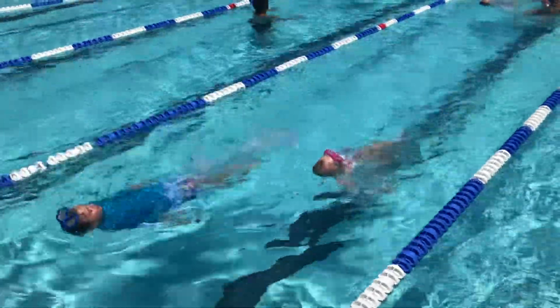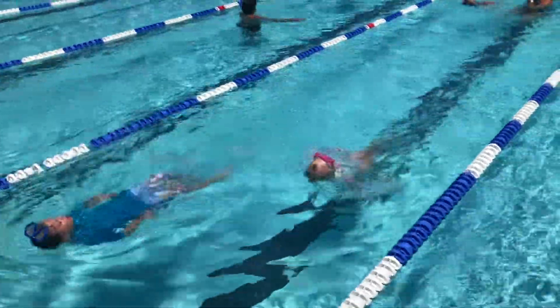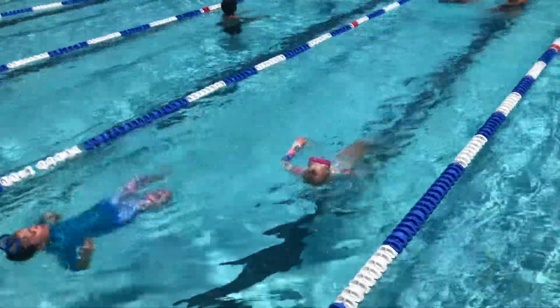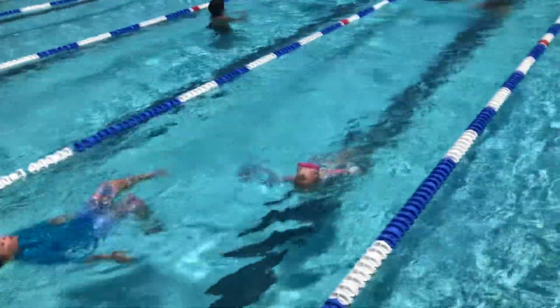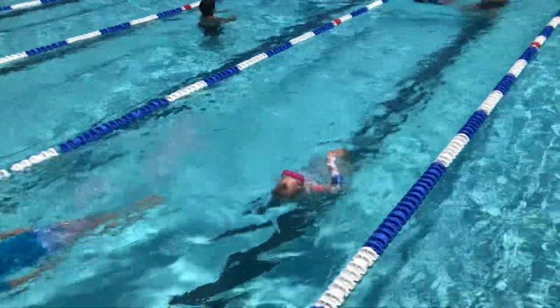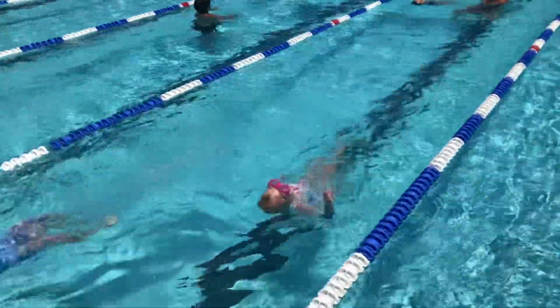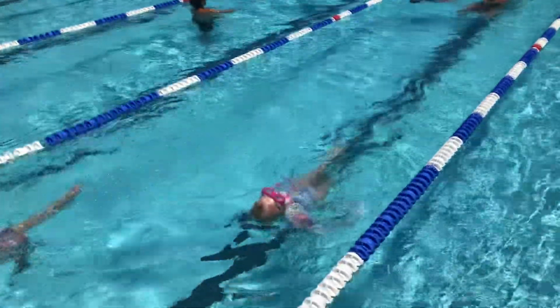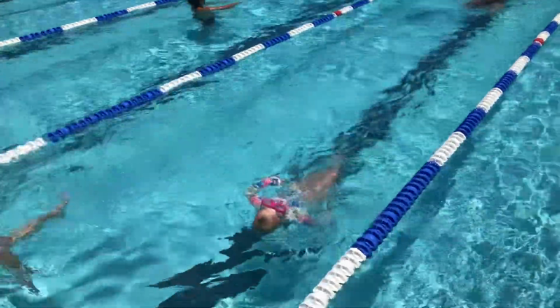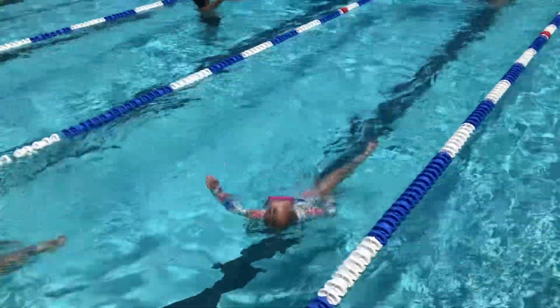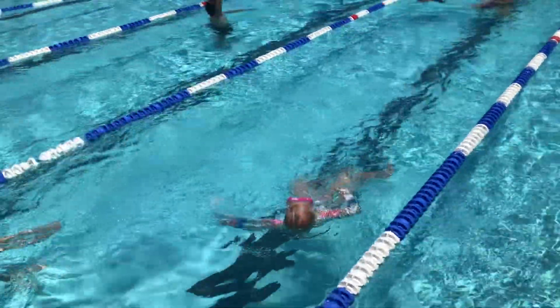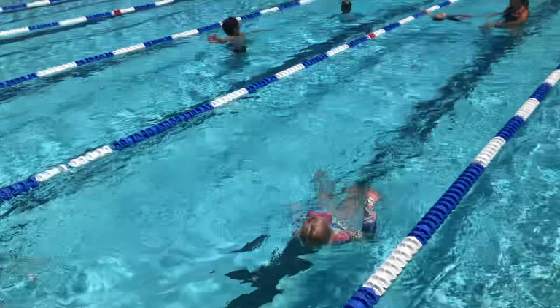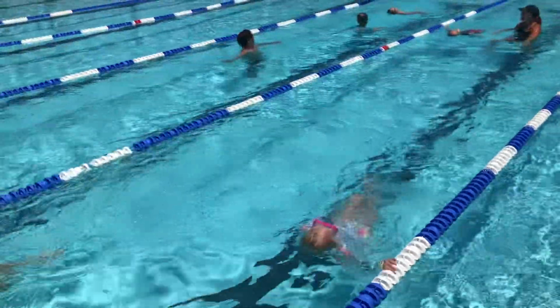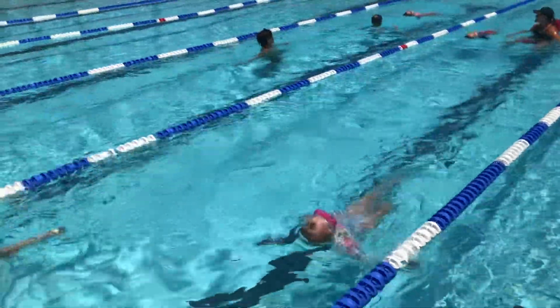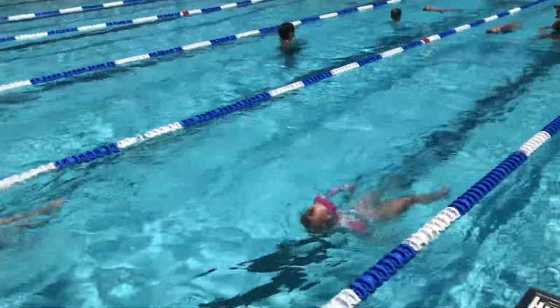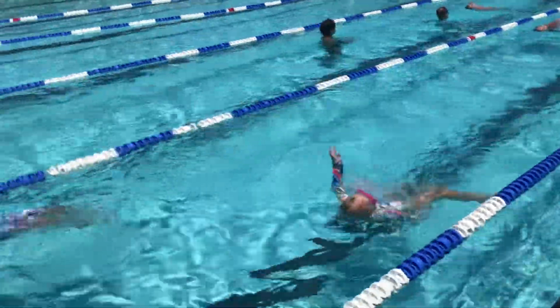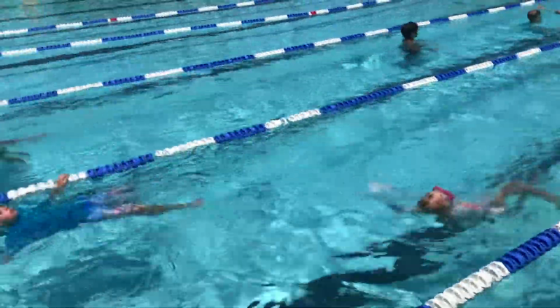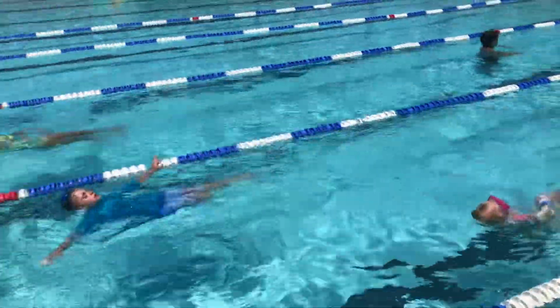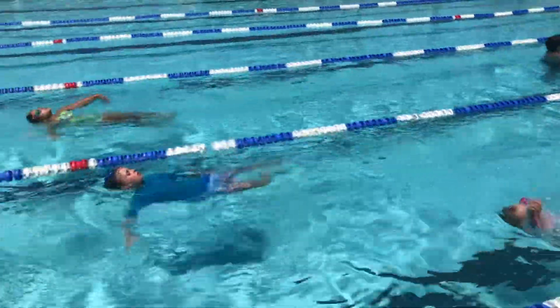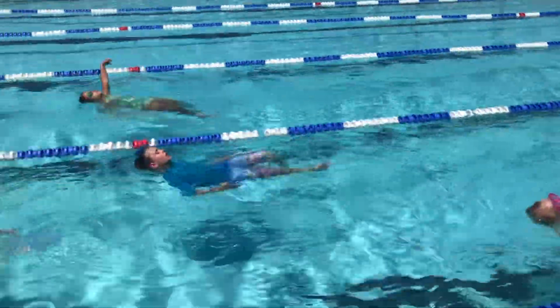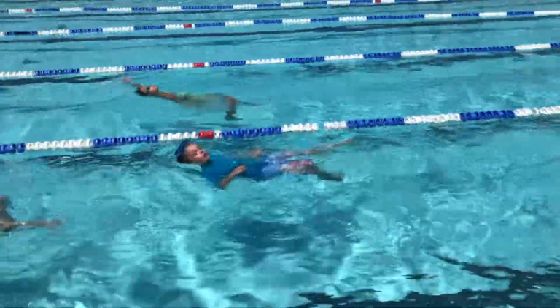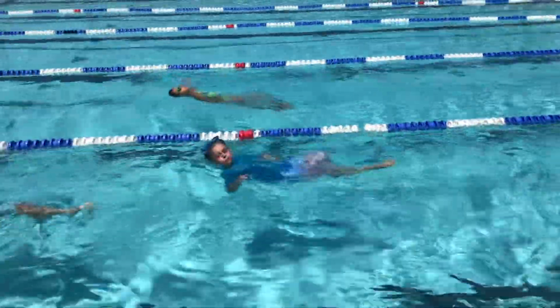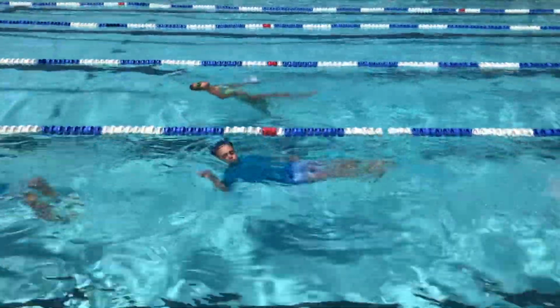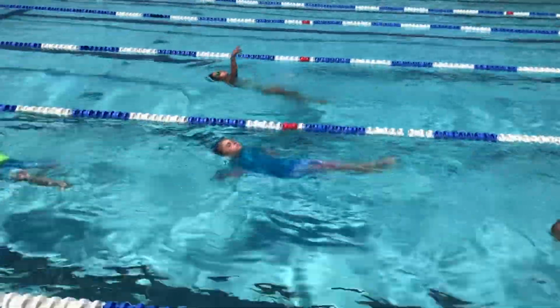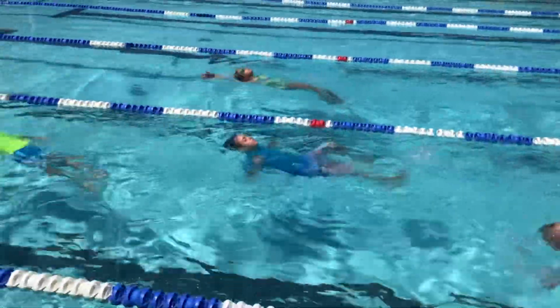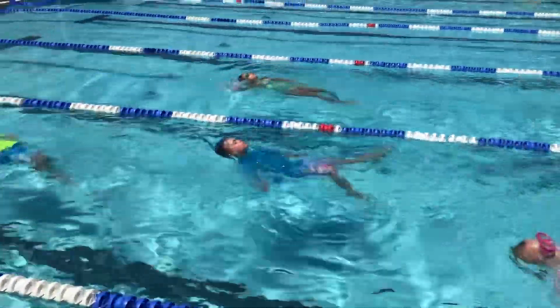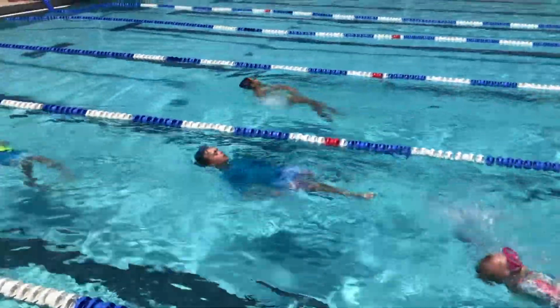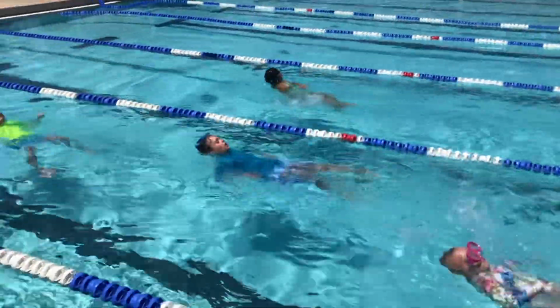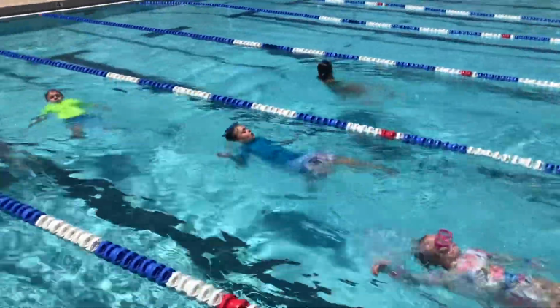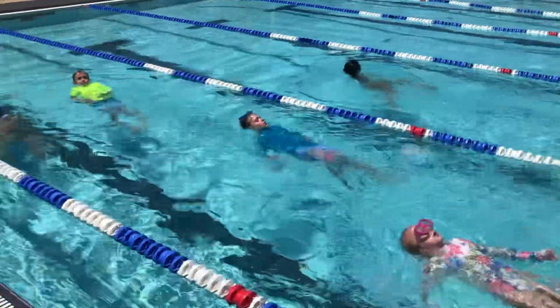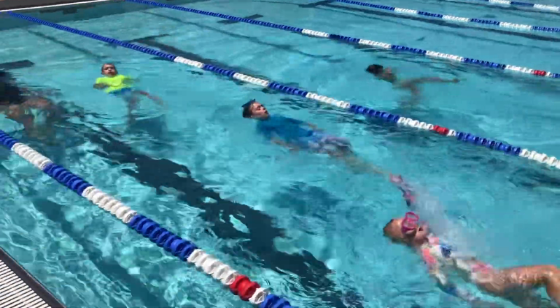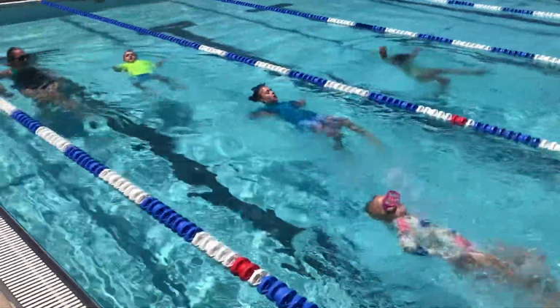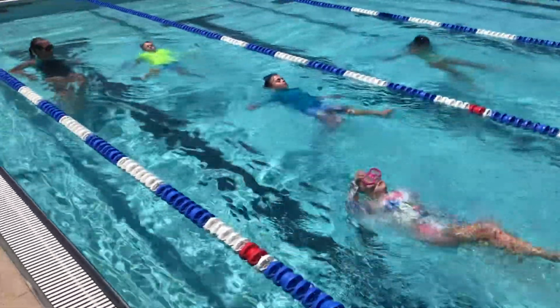Go, my little froggies. Kick your legs, Sloanie, kick your legs. Go Sloan, kick. Kick, there you go, kick. There you go.